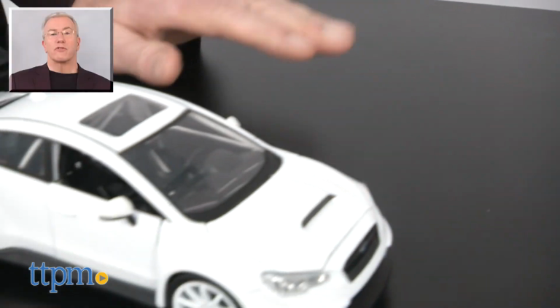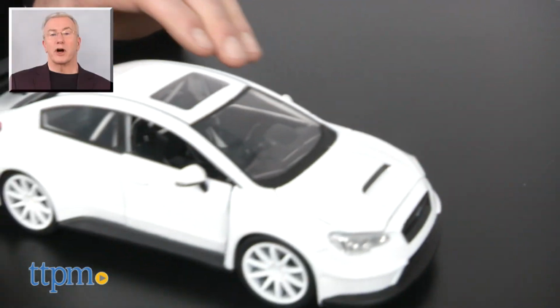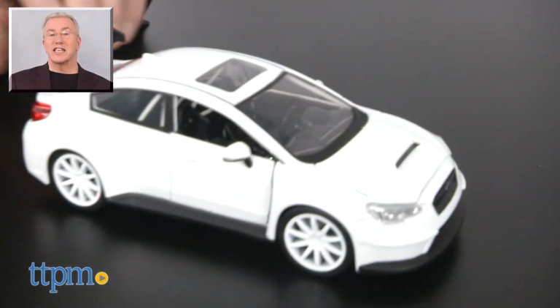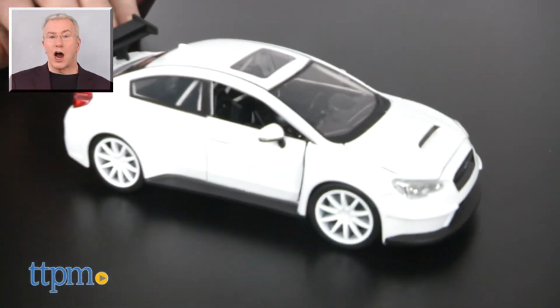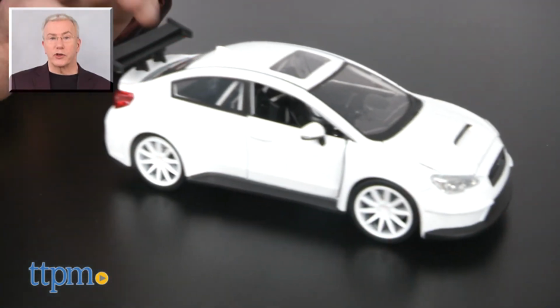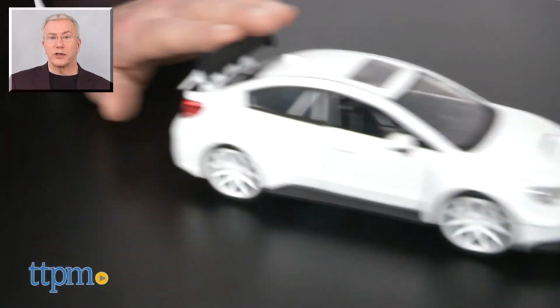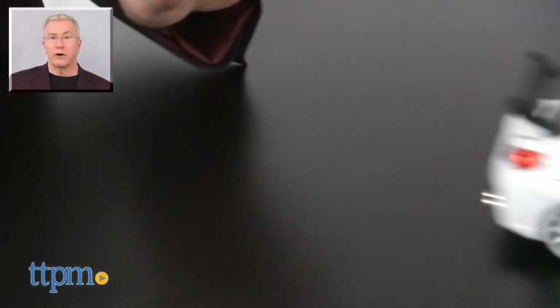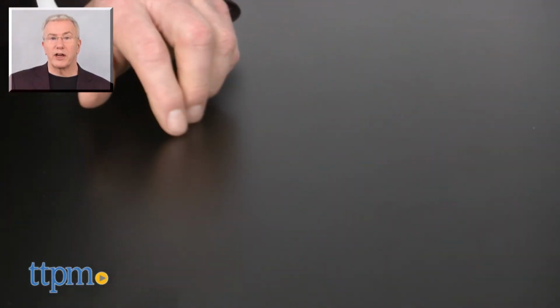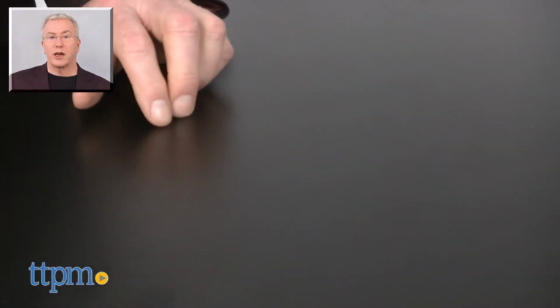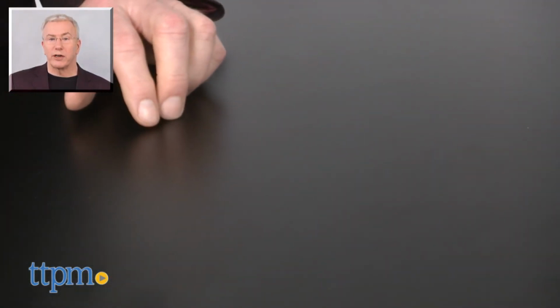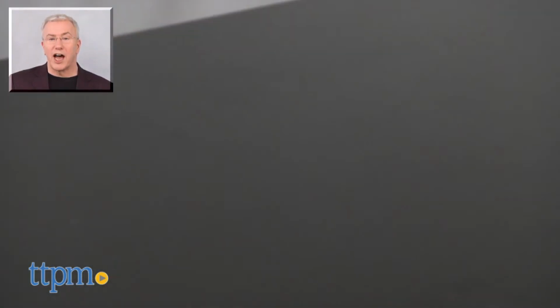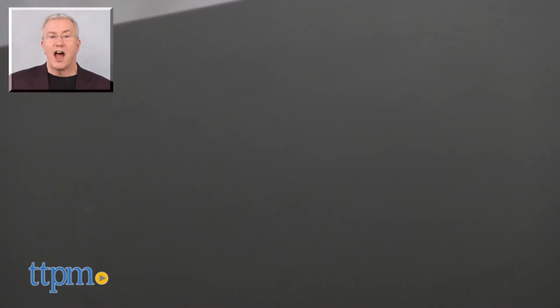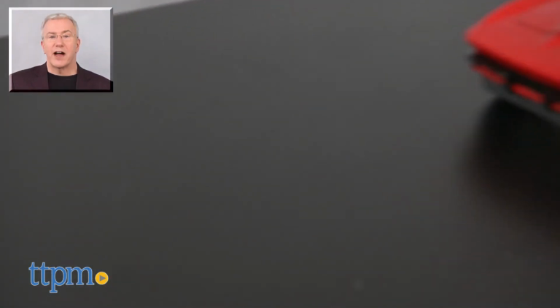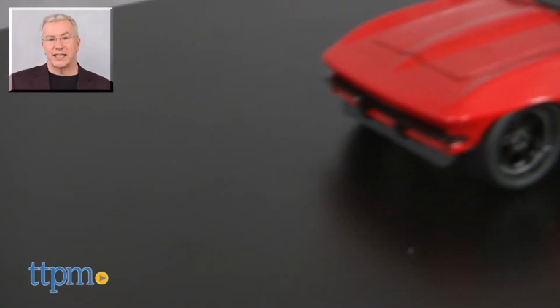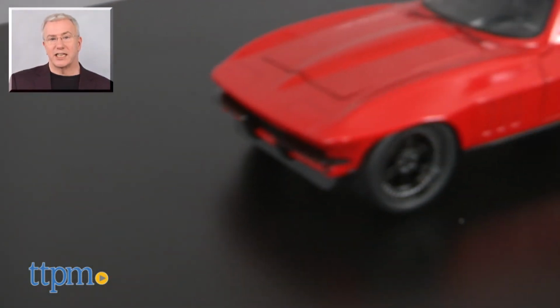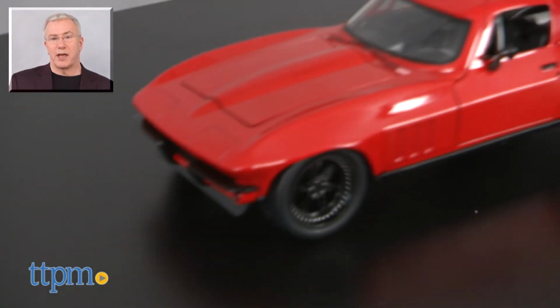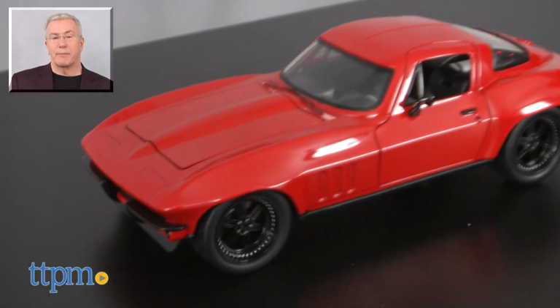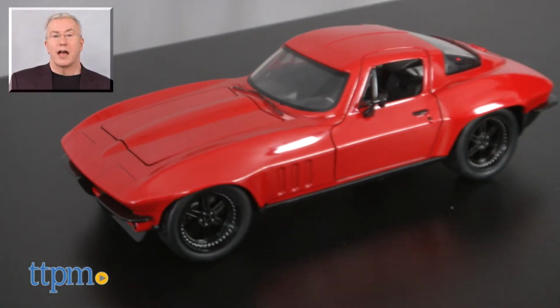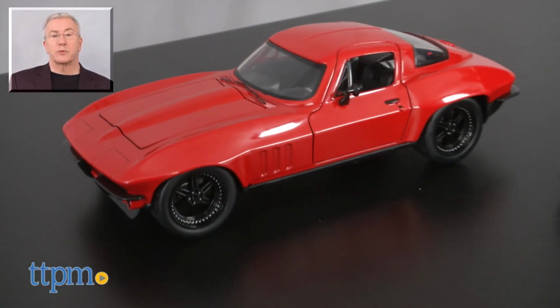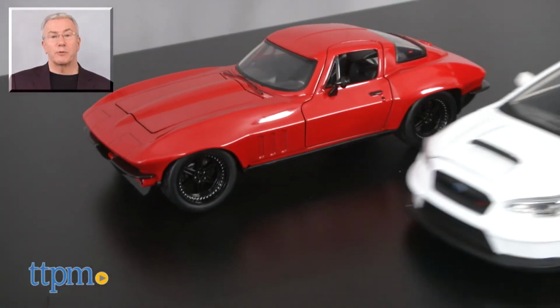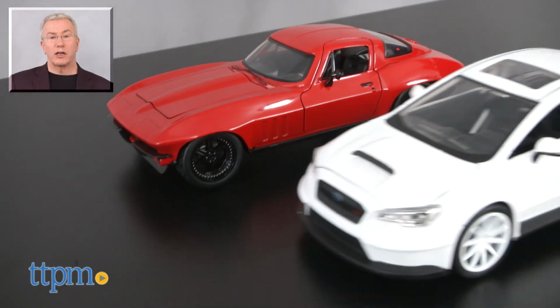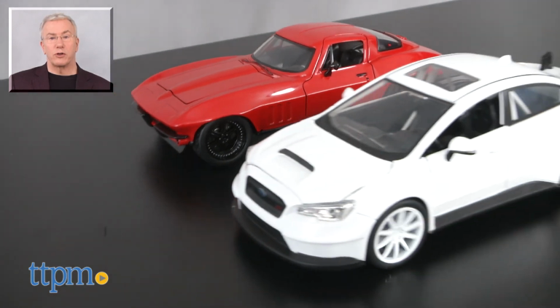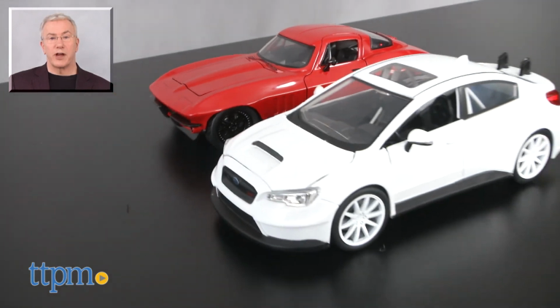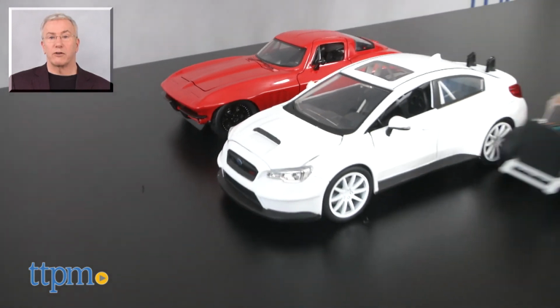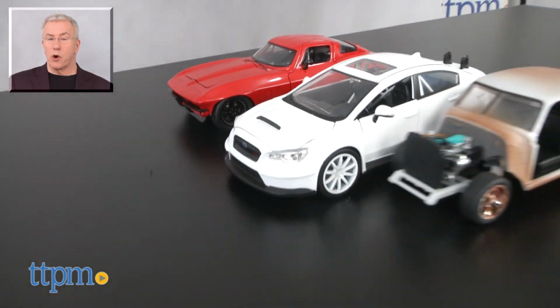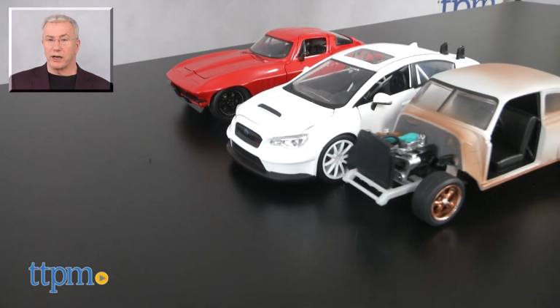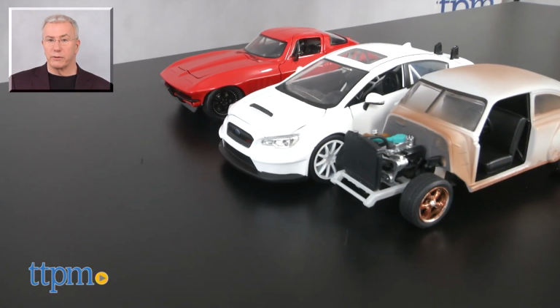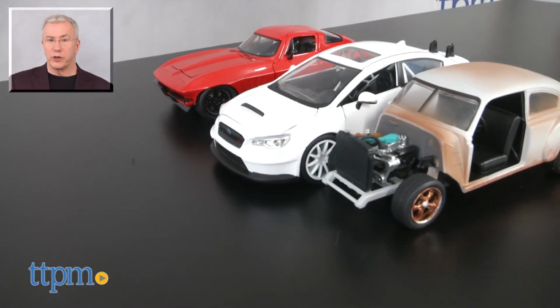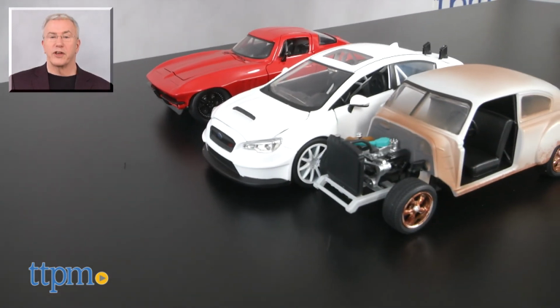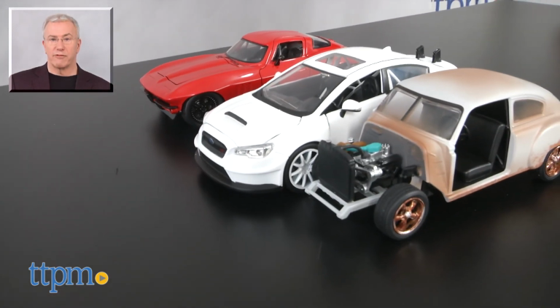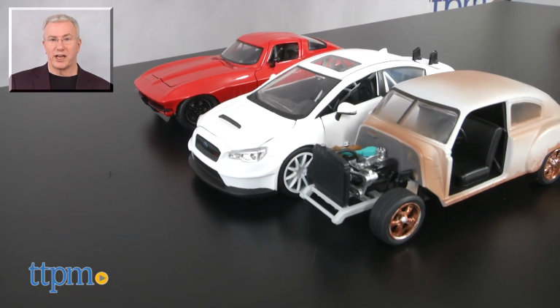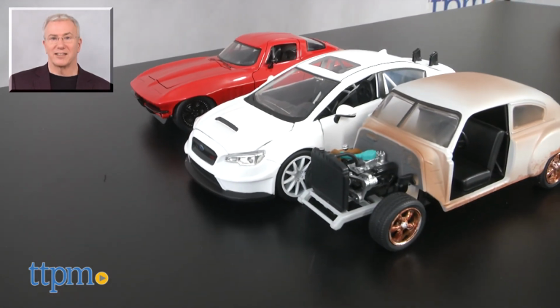For more on these cars, including current pricing and where to buy, find us at TTPM, and subscribe to our YouTube channel for more great toy reviews every day.